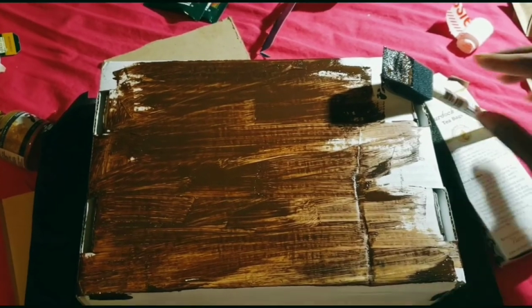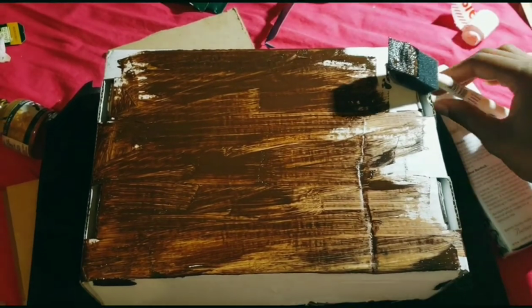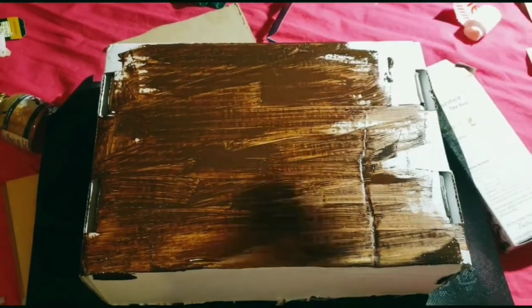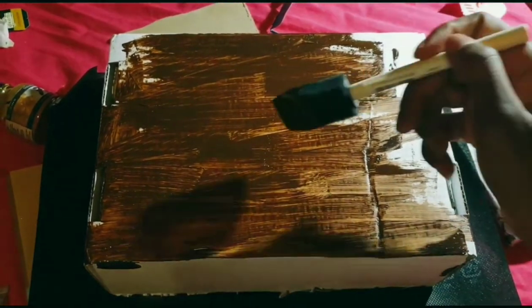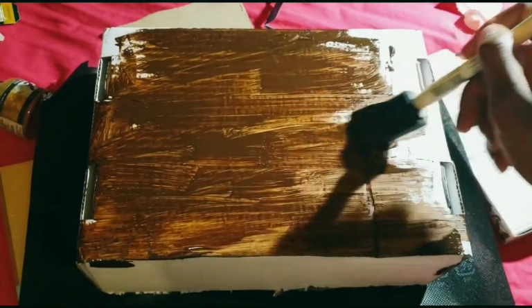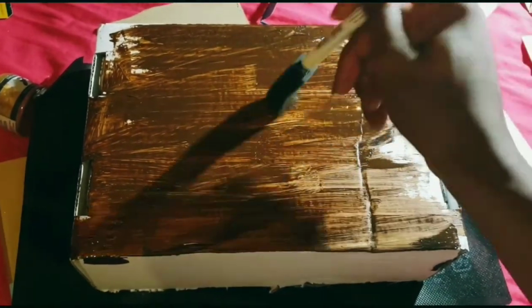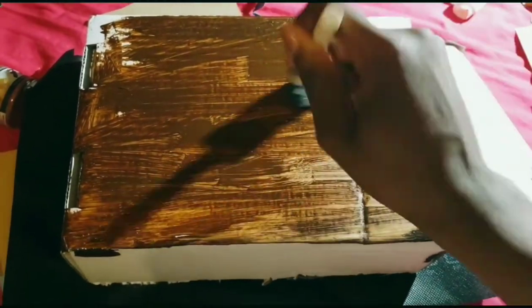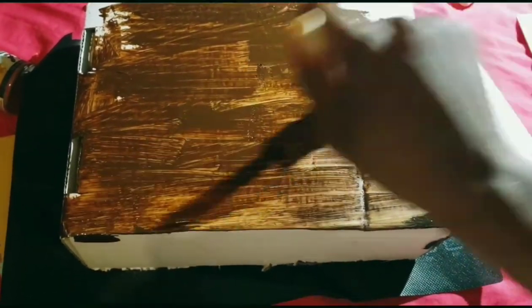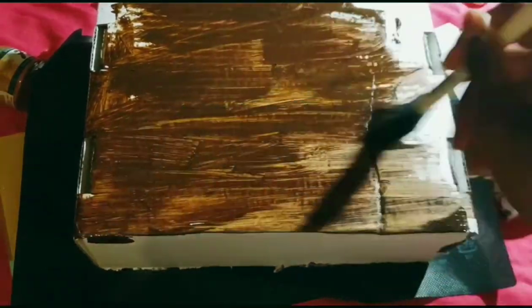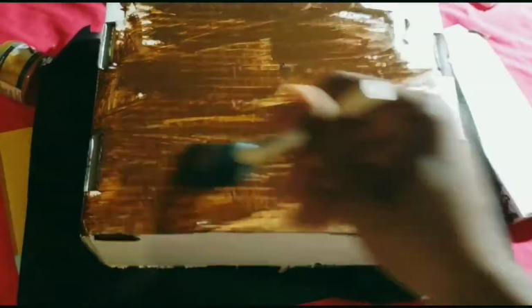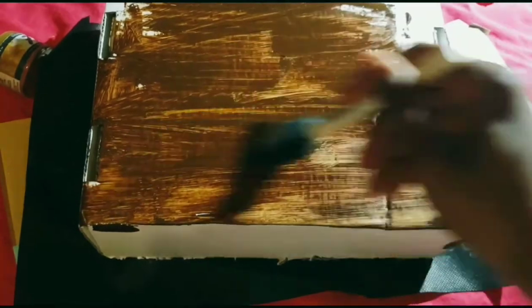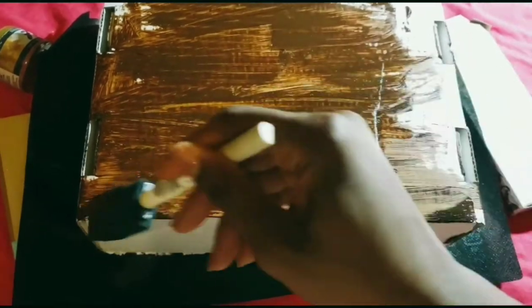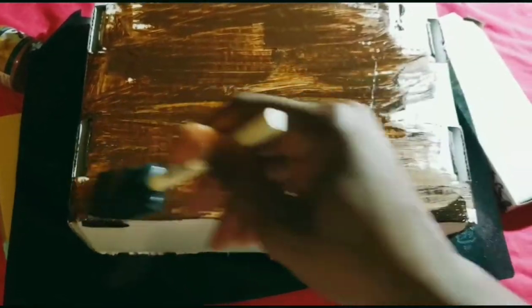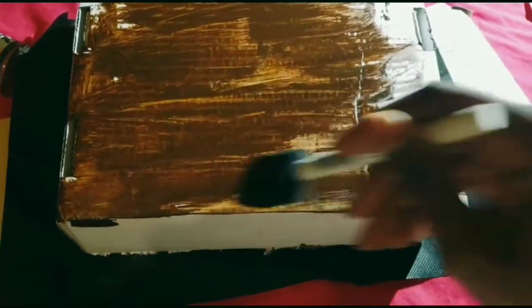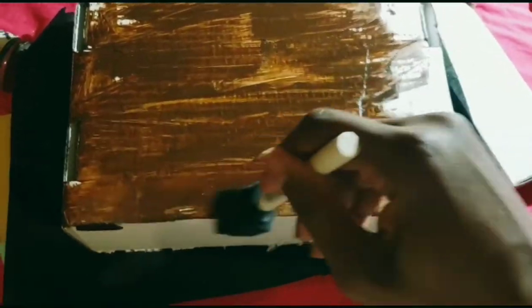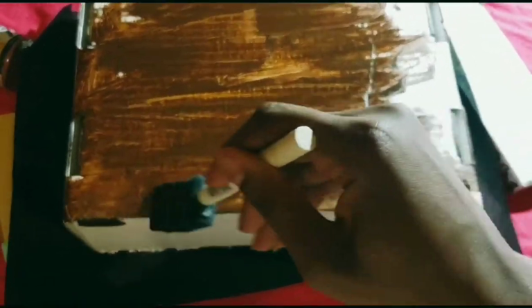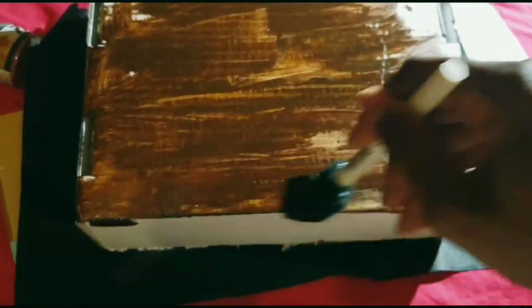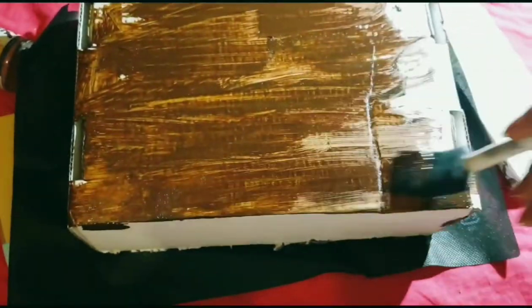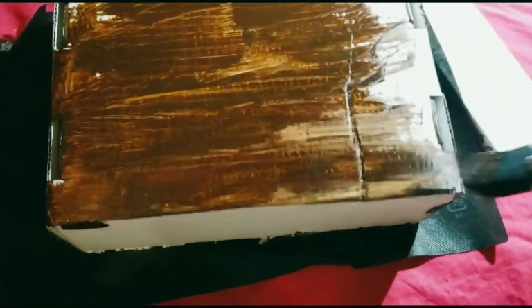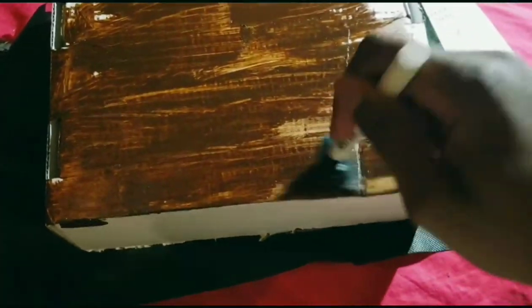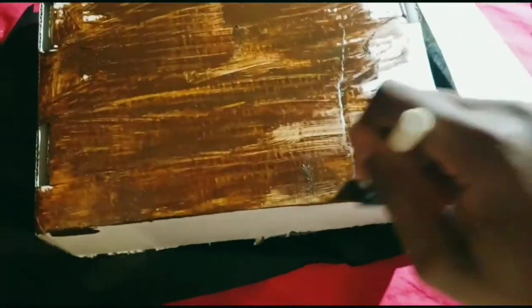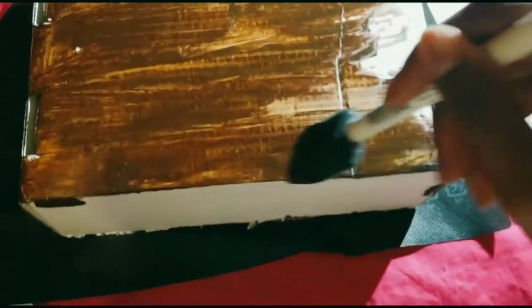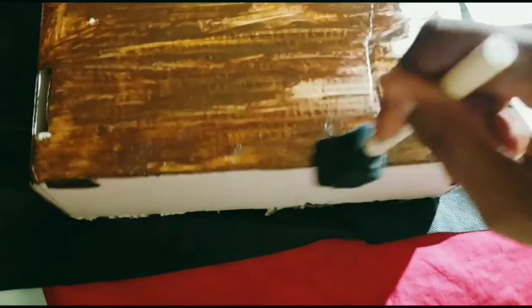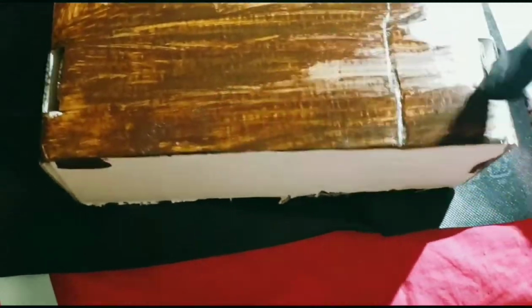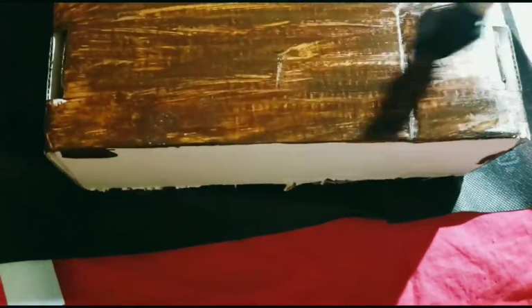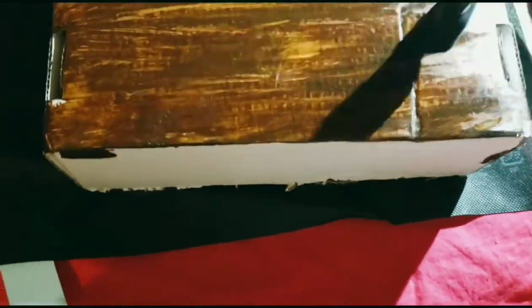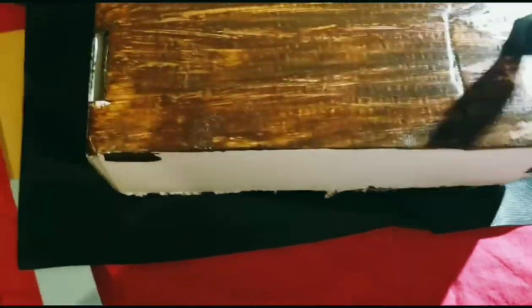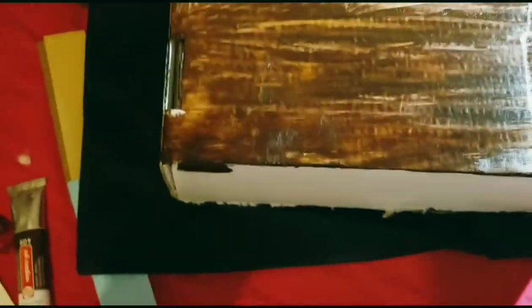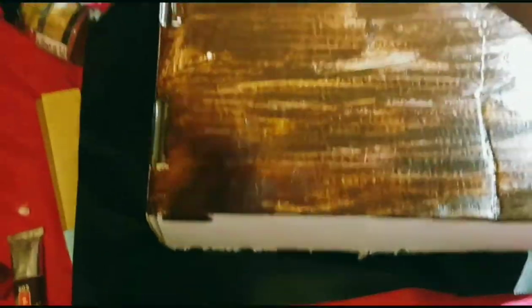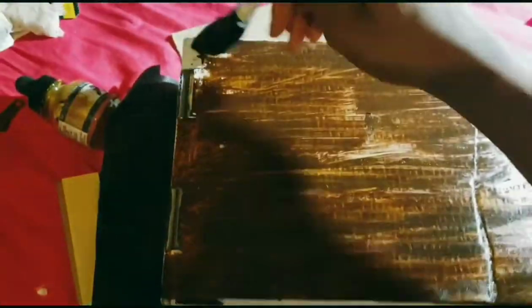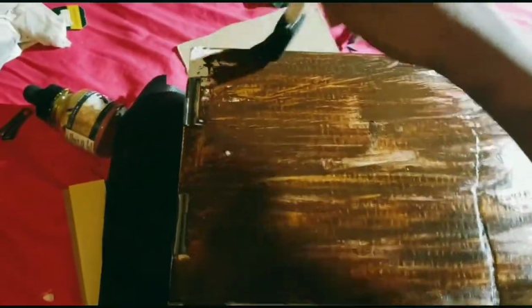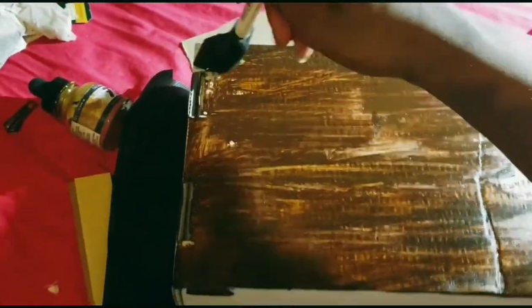I left some spots open because I wanted it to look like actual tree bark, but come to think of it, I should just look up a reference picture for what actual trees look like — but this is not the tutorial for that, so you're going to have to find those somewhere else.